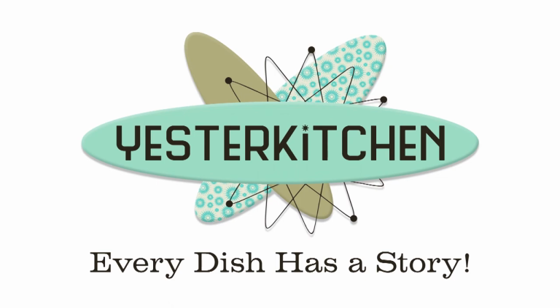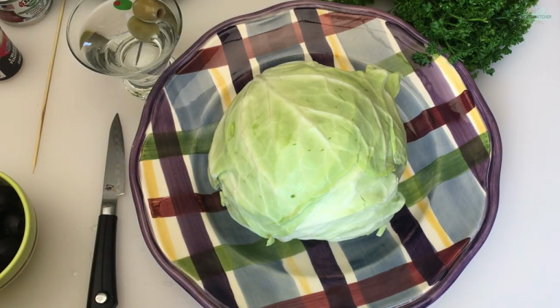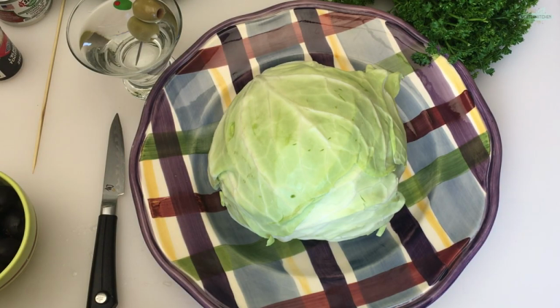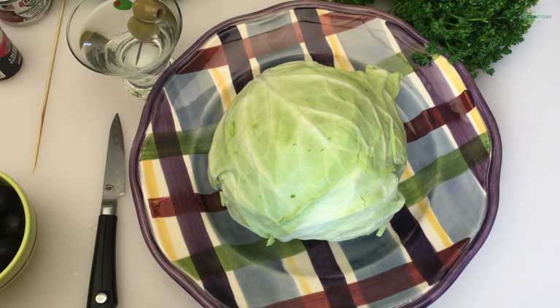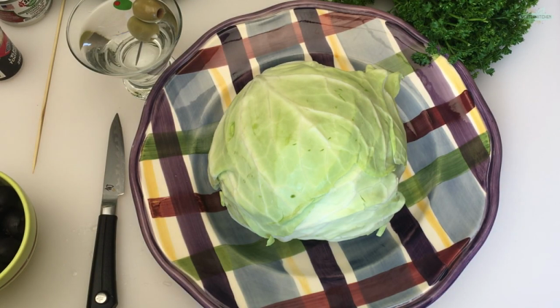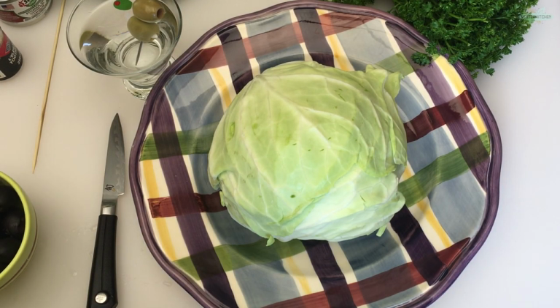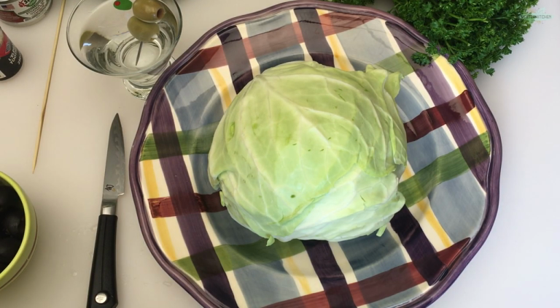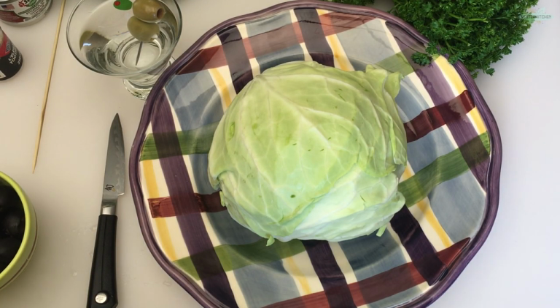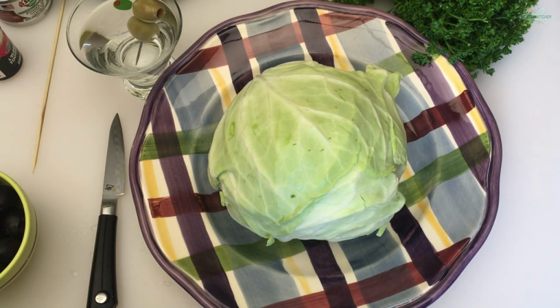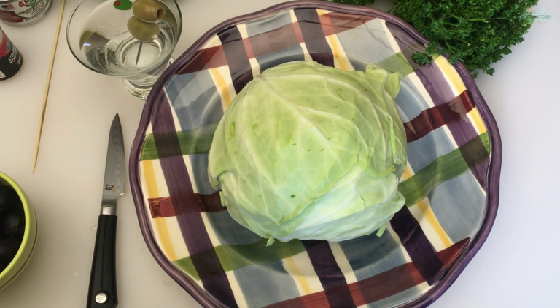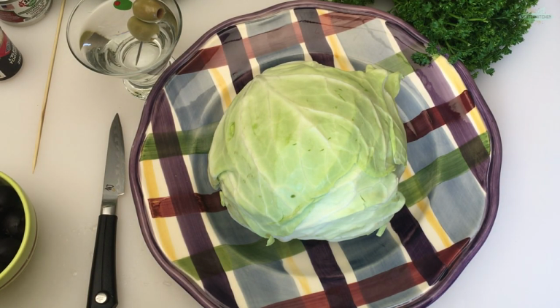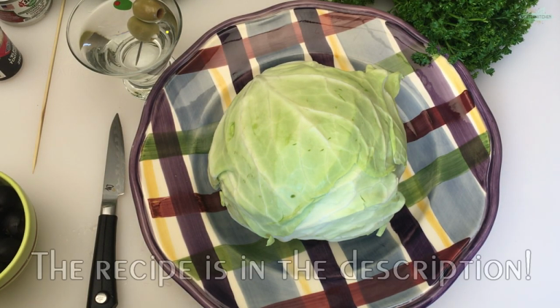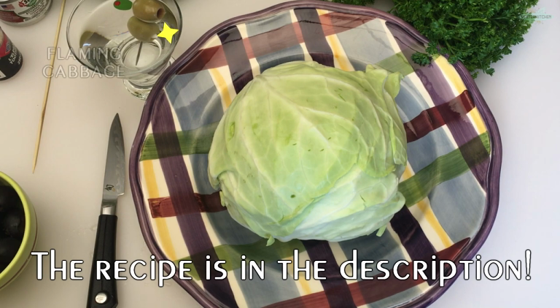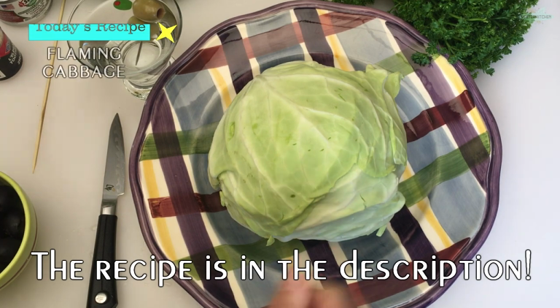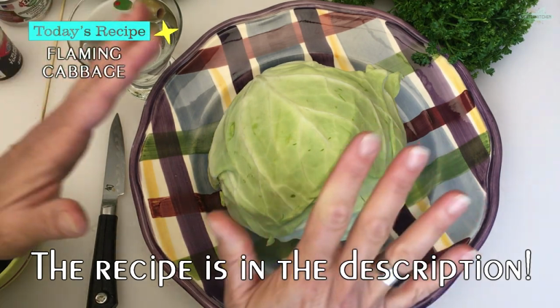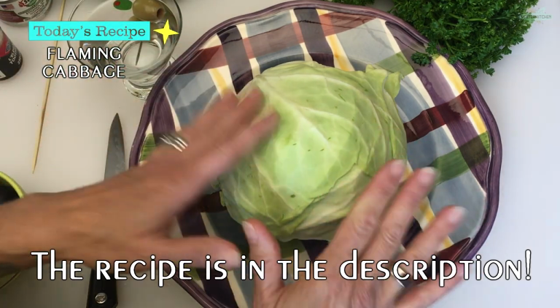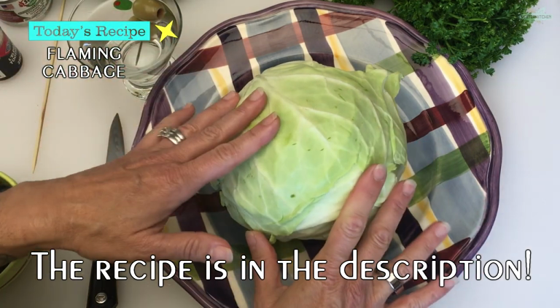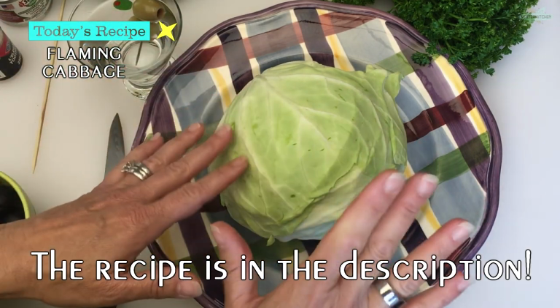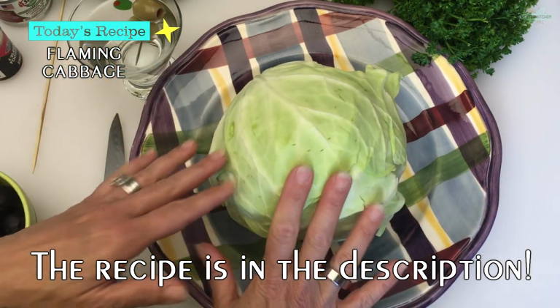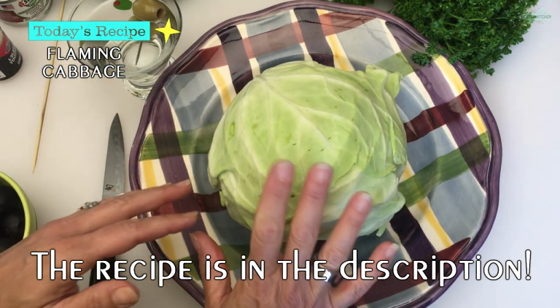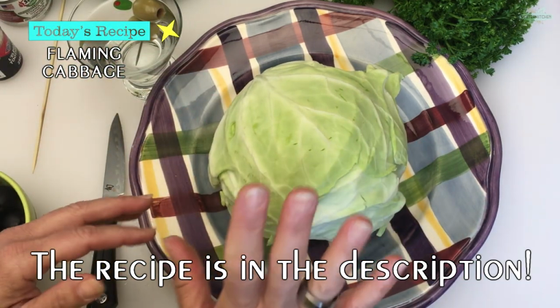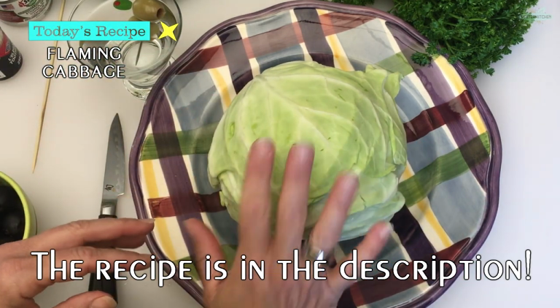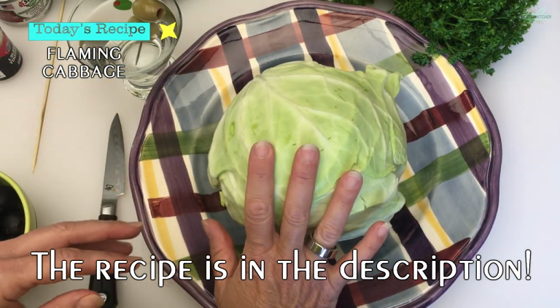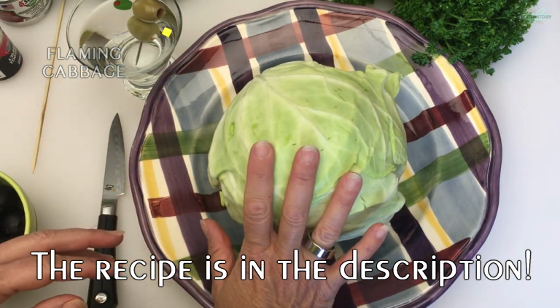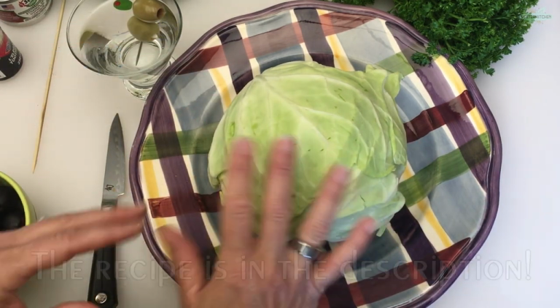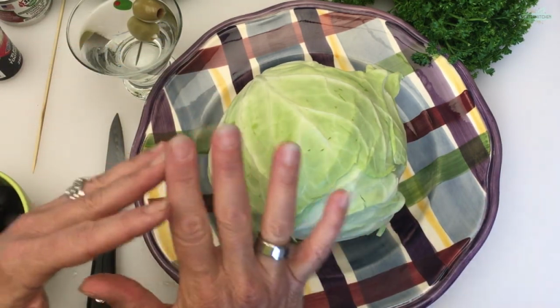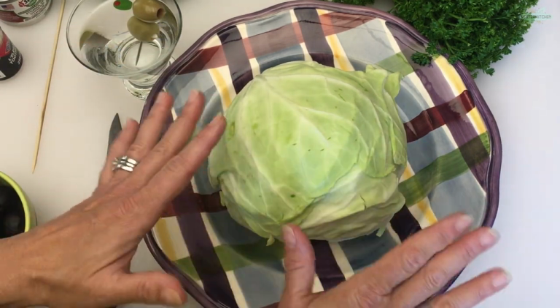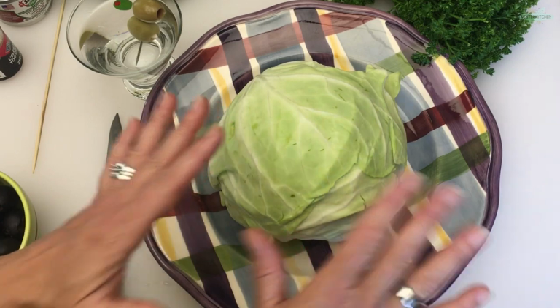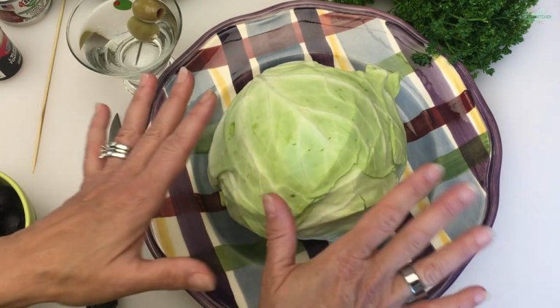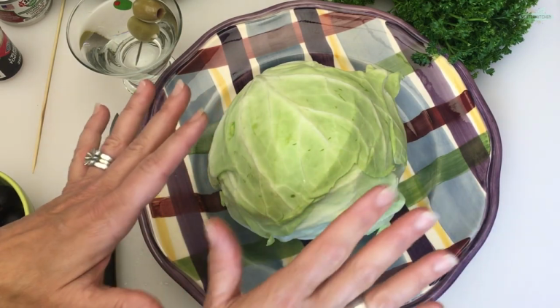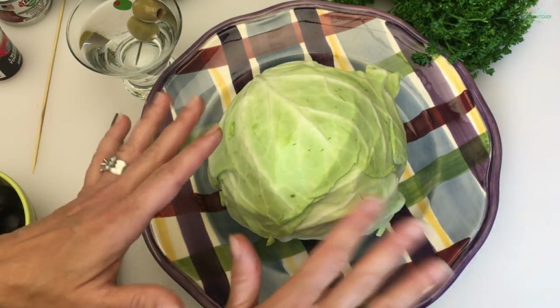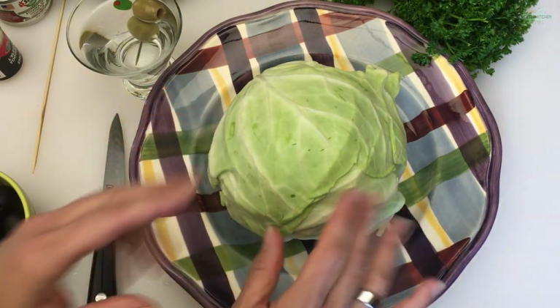Hey everyone, I'm Jill and this is Yester Kitchen. Flaming cabbage — this is serious, impress your guests at your next cocktail party, and crazy easy. We're going to get started right now.